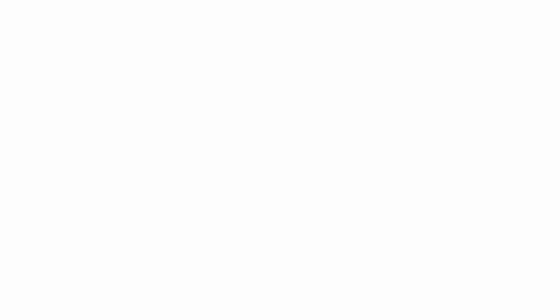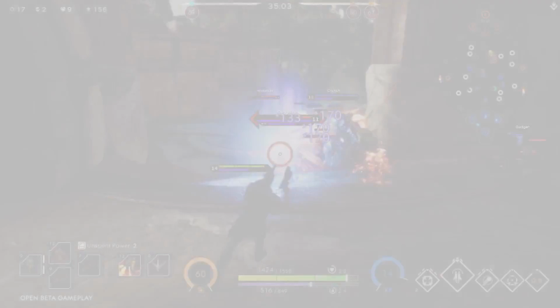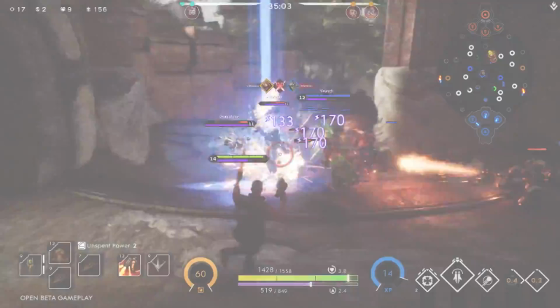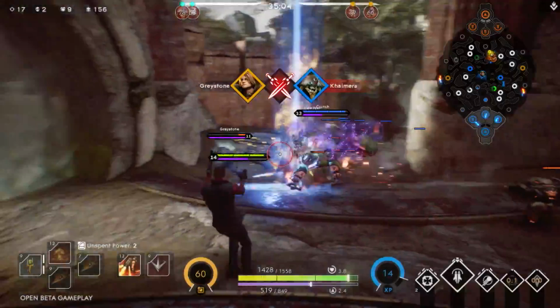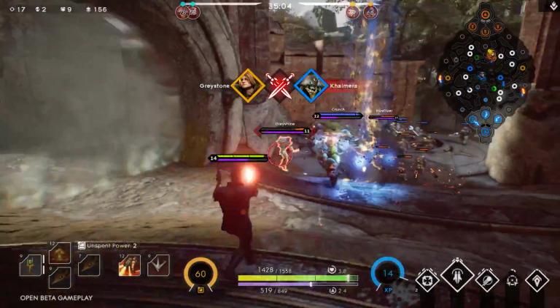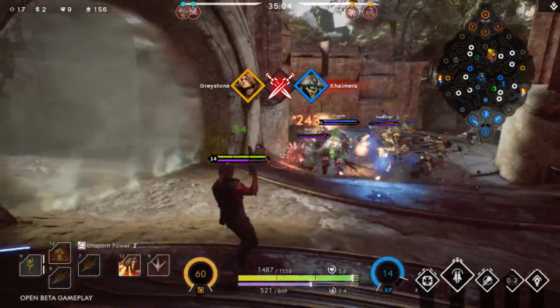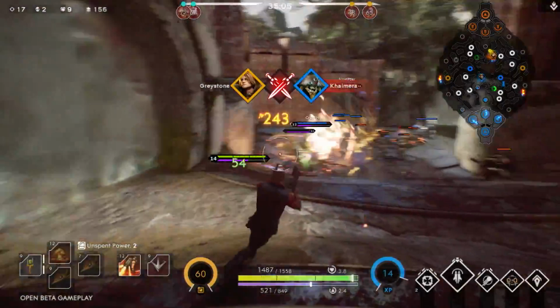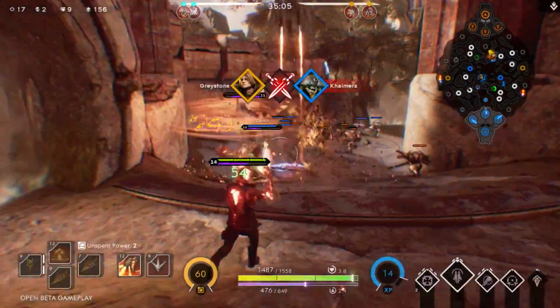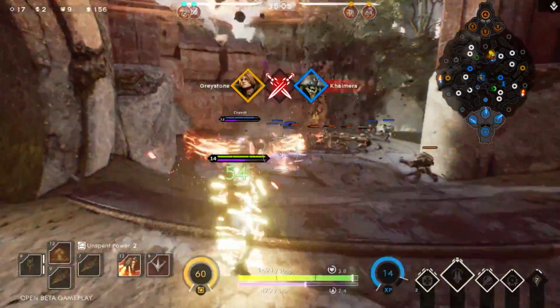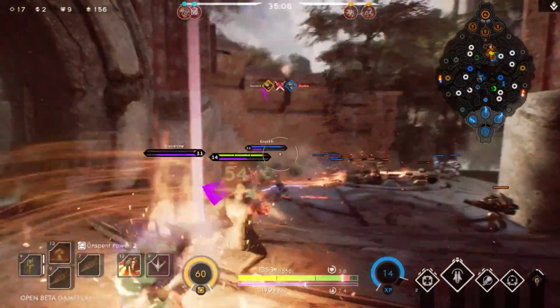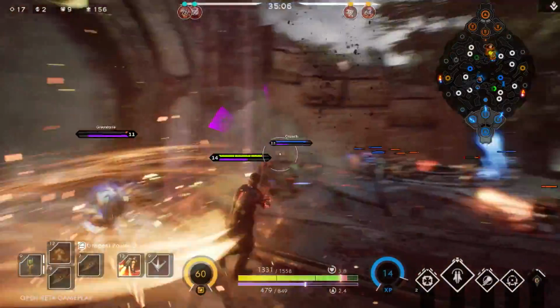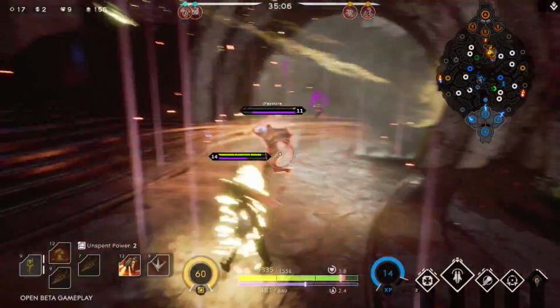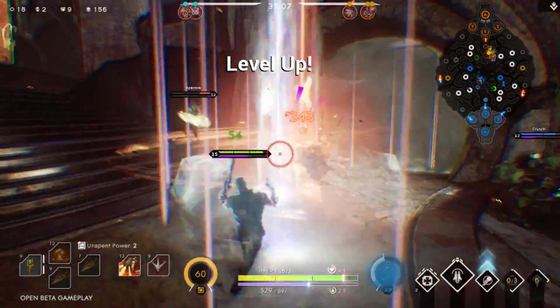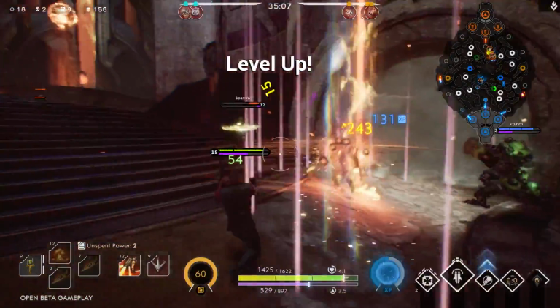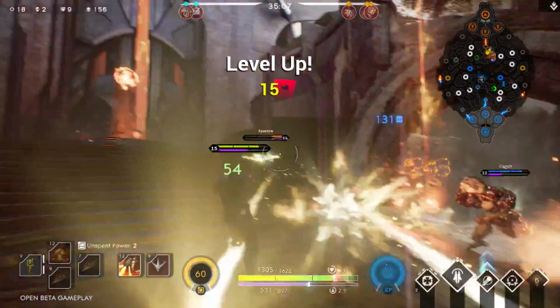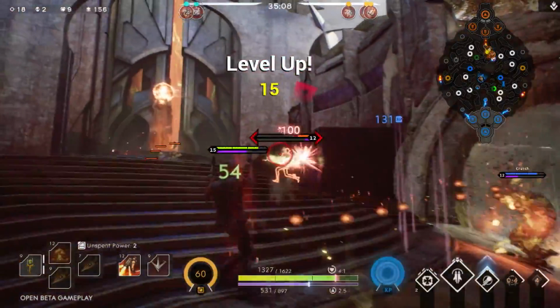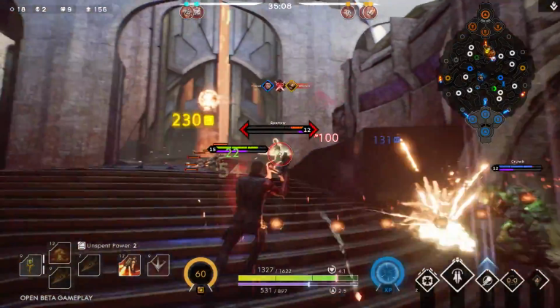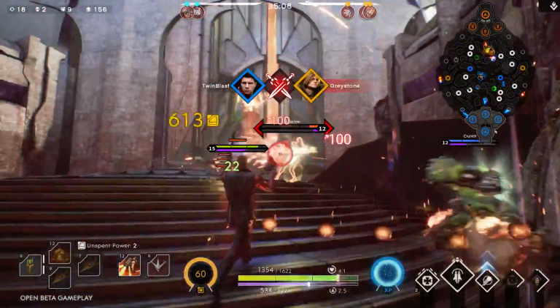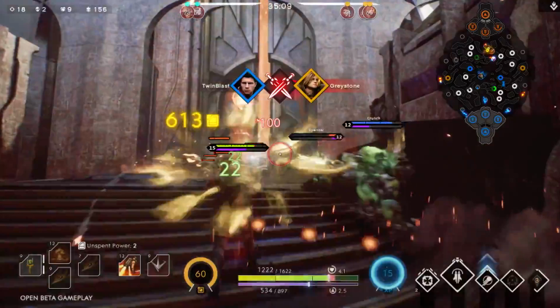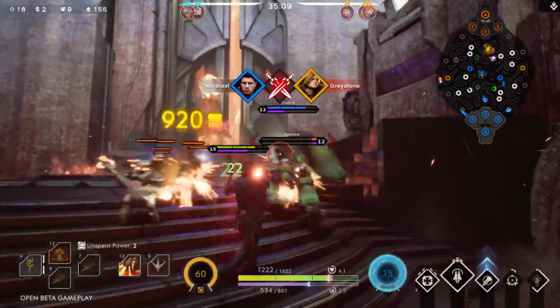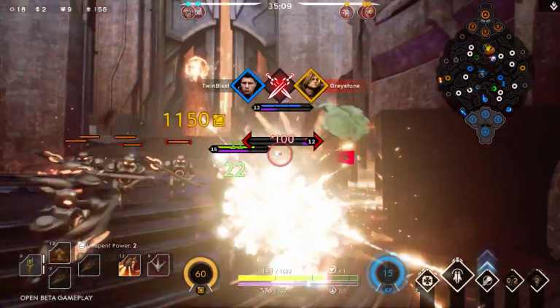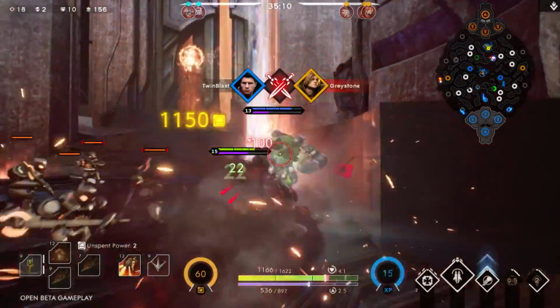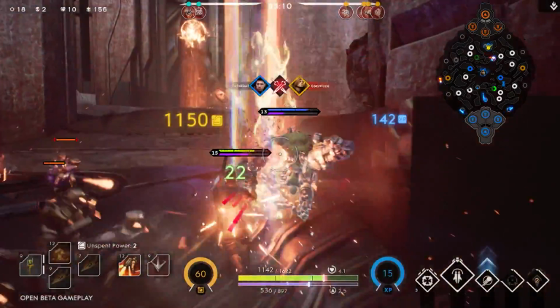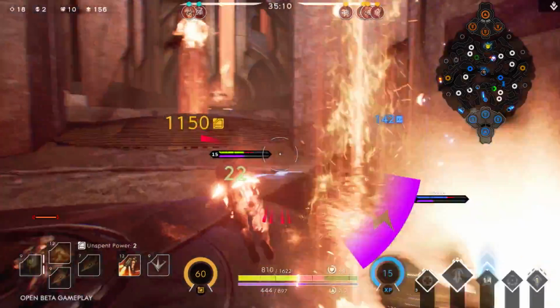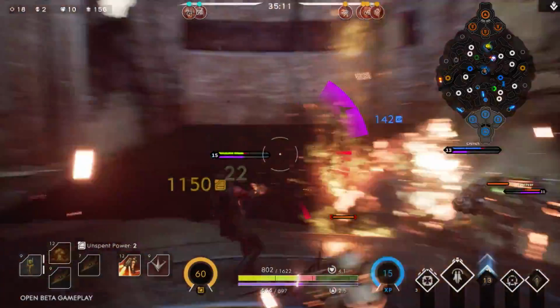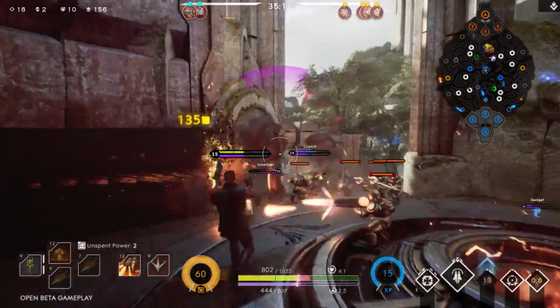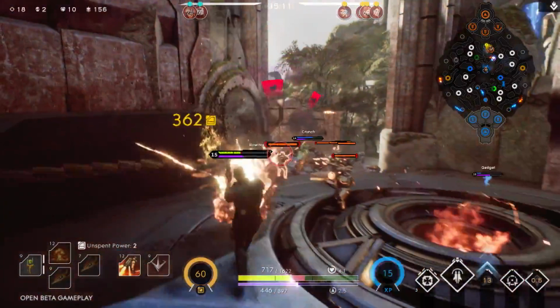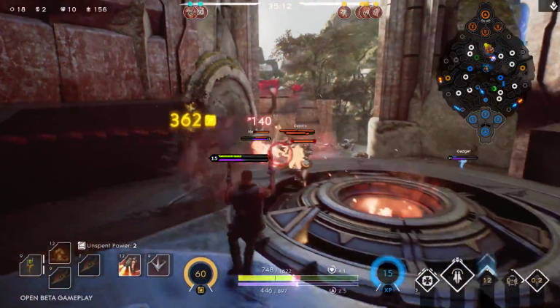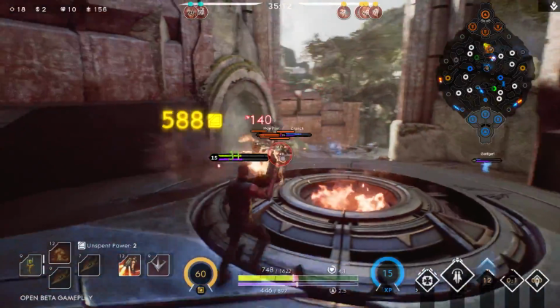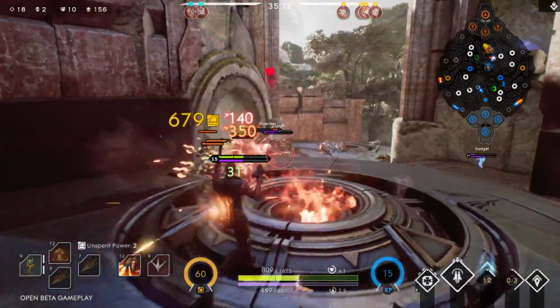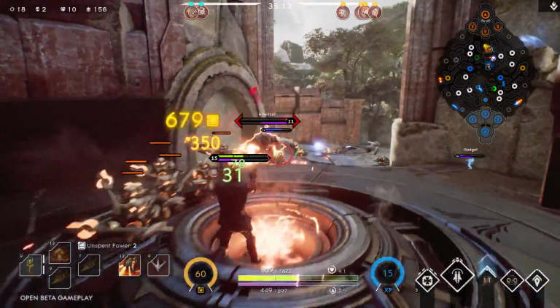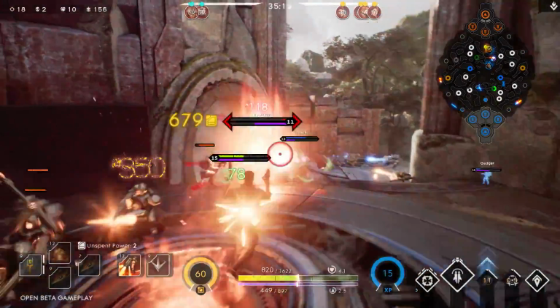Twin Blast is a dual-wielding gunslinger built to be self-reliant and evasive. Using his abilities, Twin Blast can create opportunities to output high amounts of burst damage.